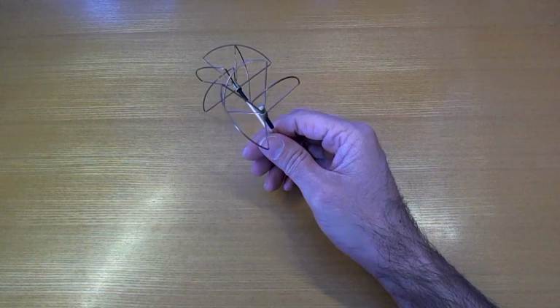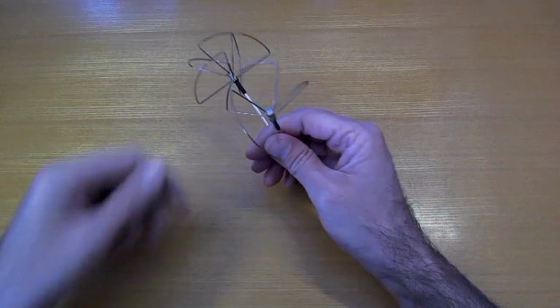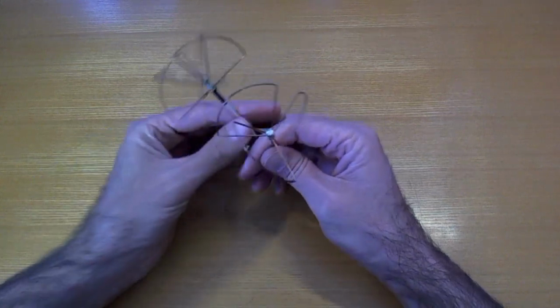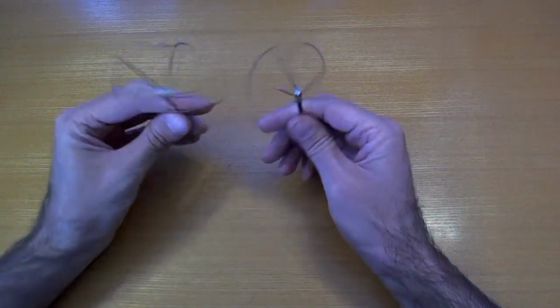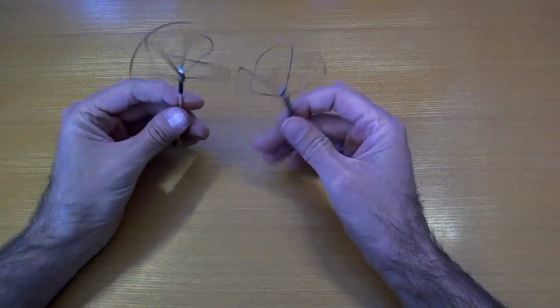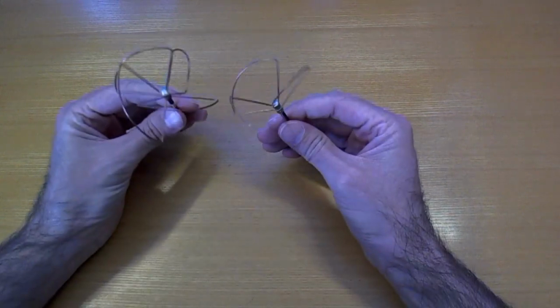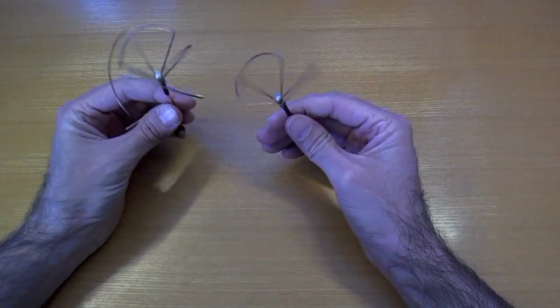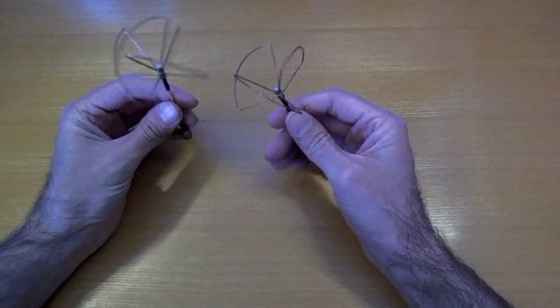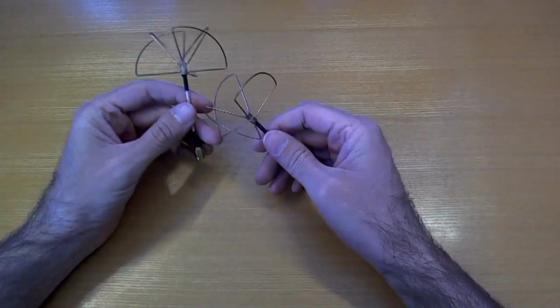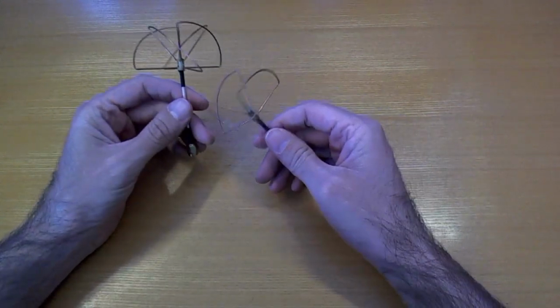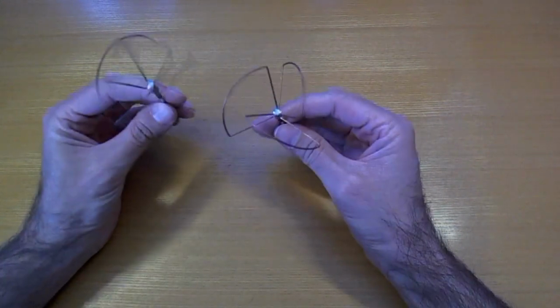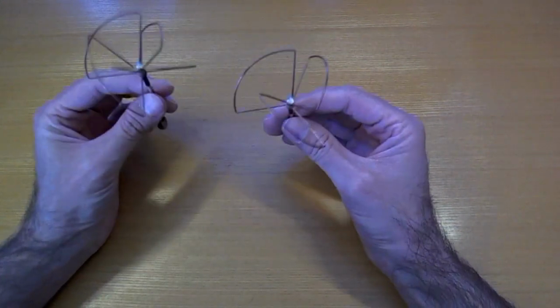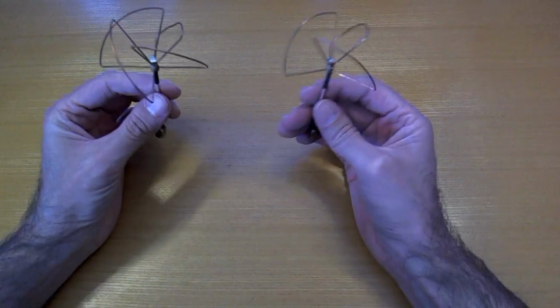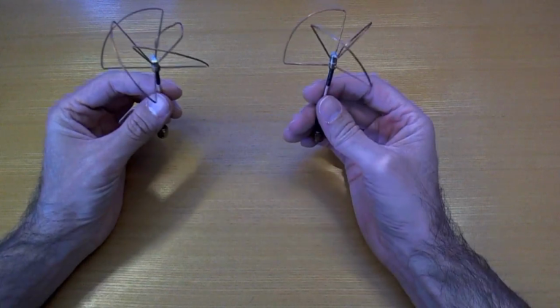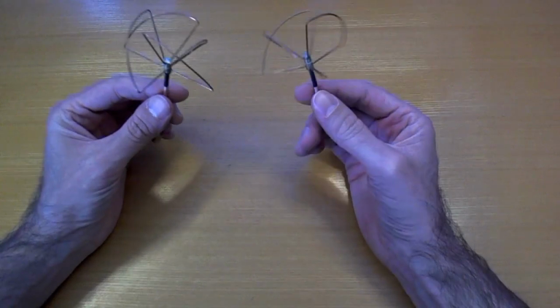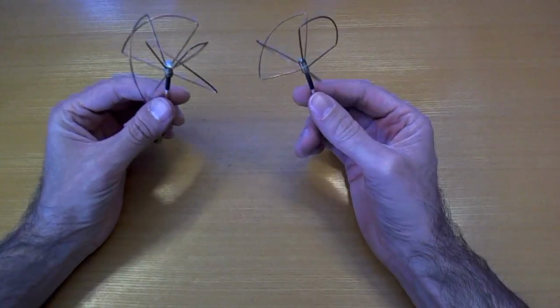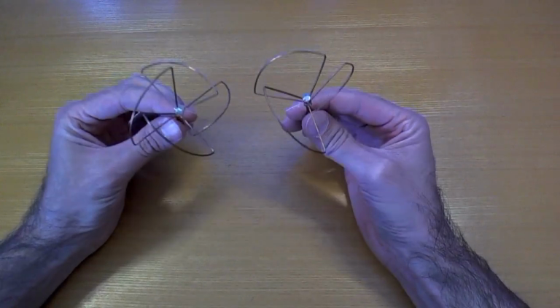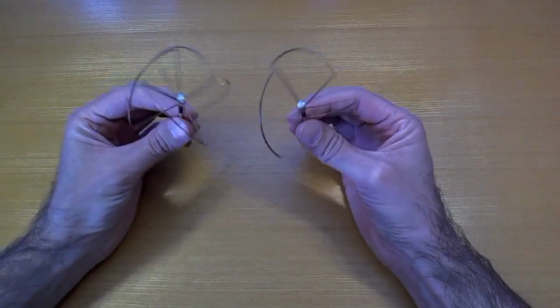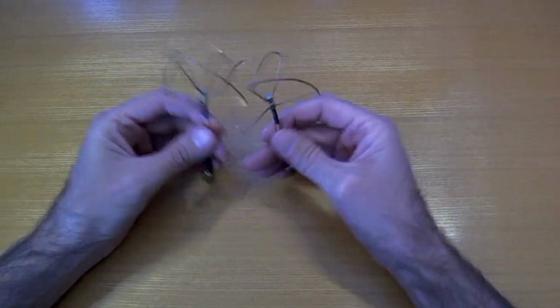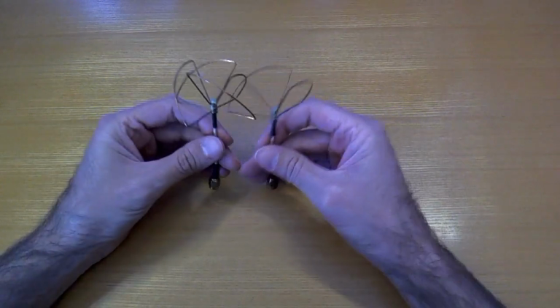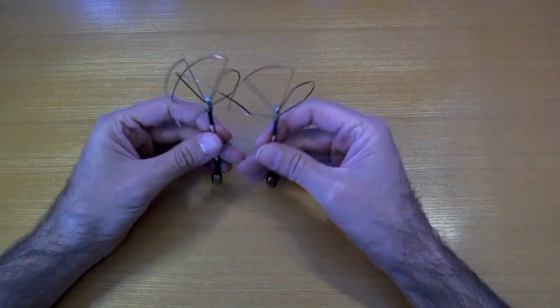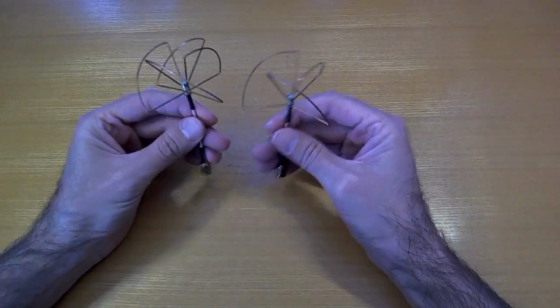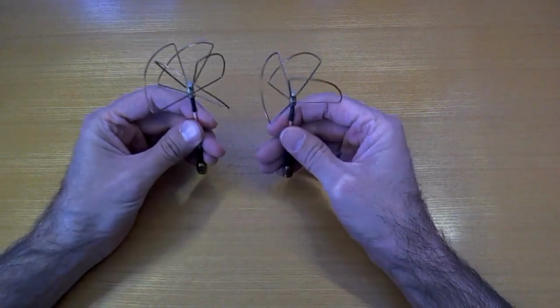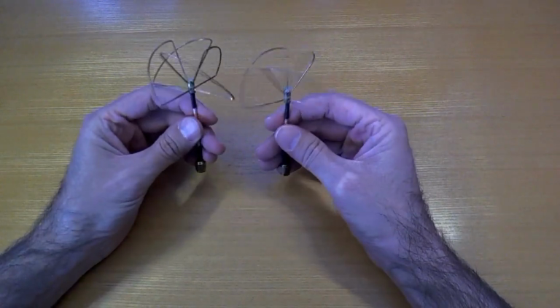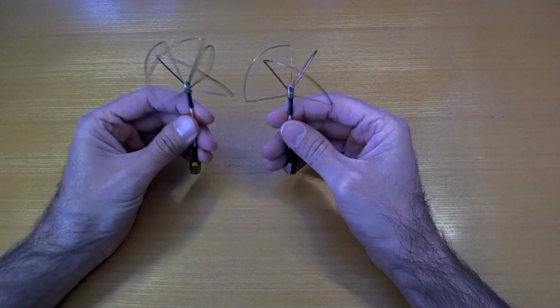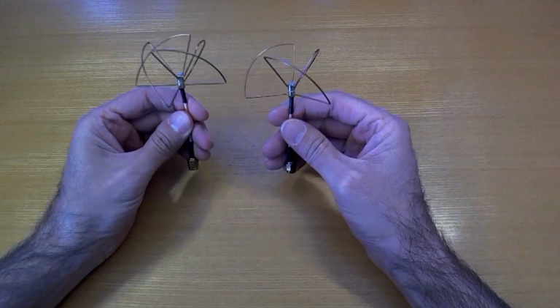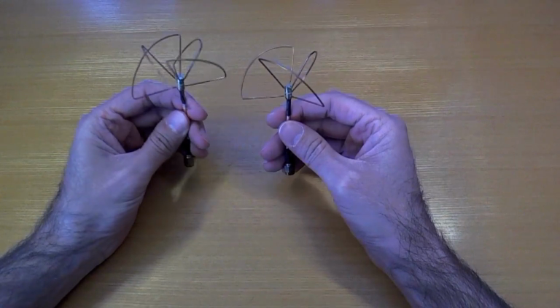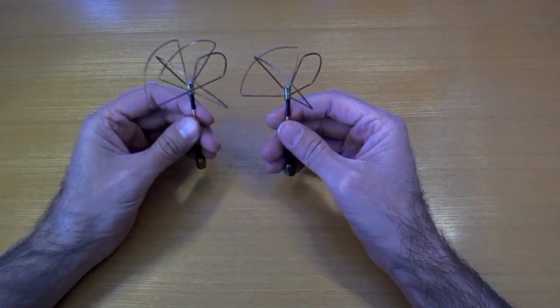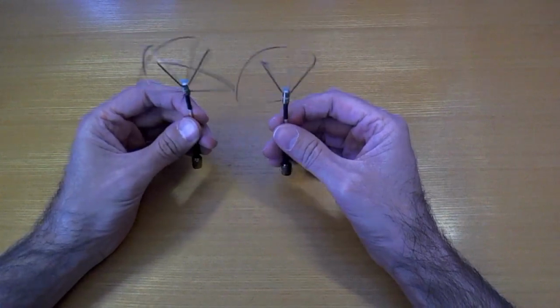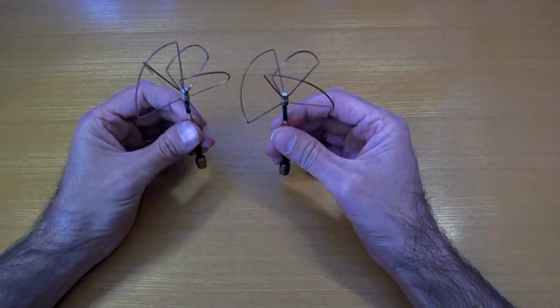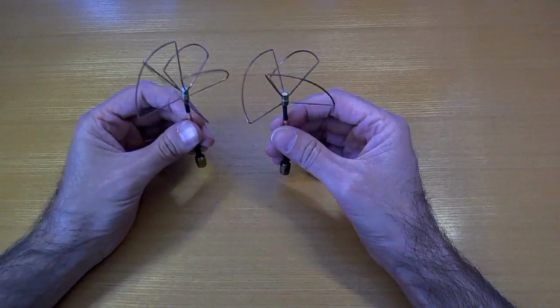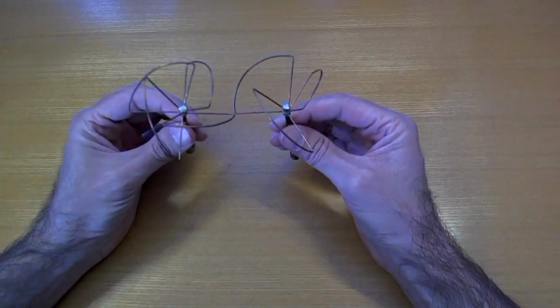Hello, this video is basically a continuation of my other video because I forgot to take these antennas with me last time. You can watch the beginning part of my video from a couple of days ago if you want to know what it is that I'm doing.